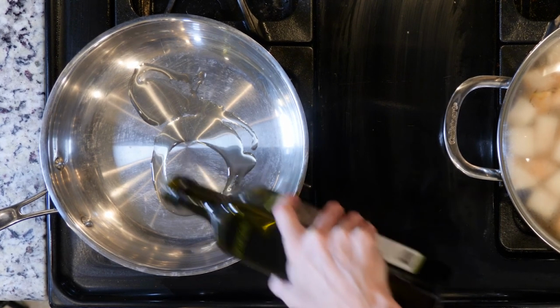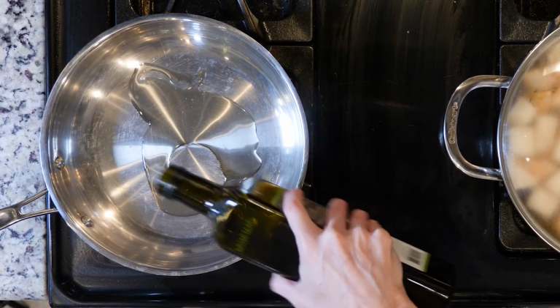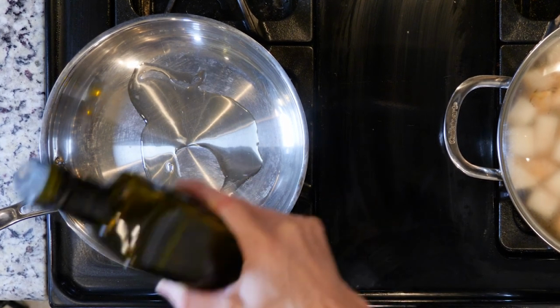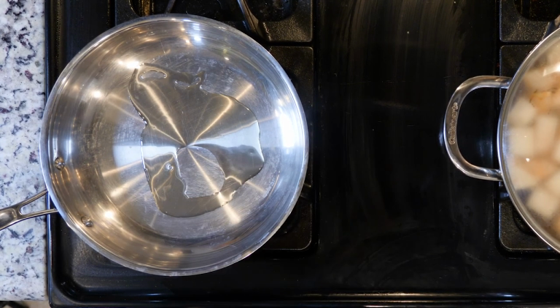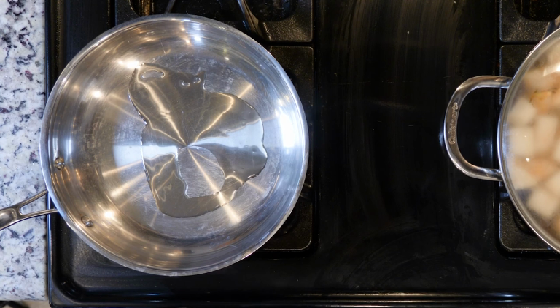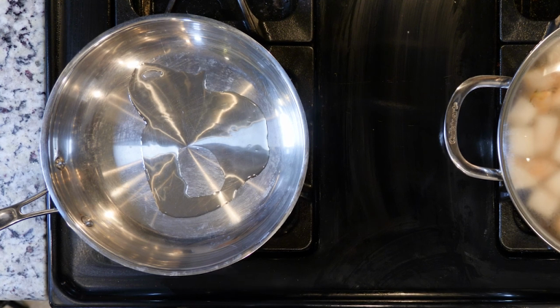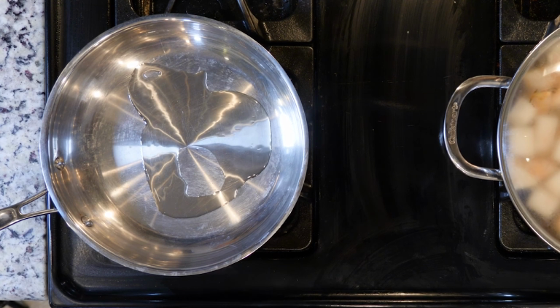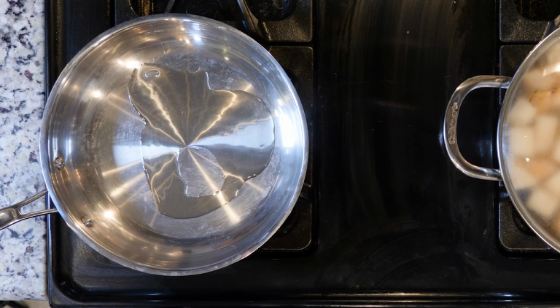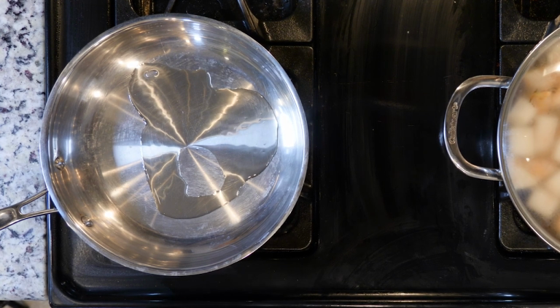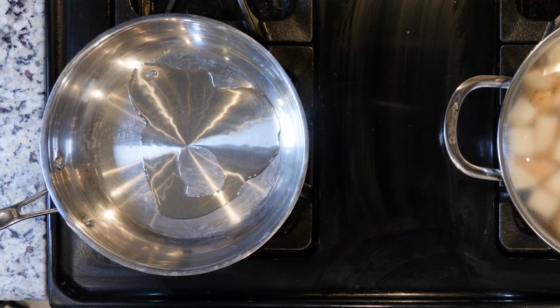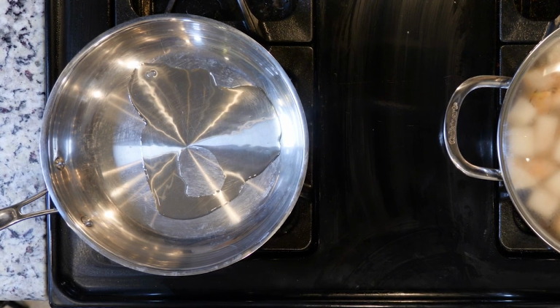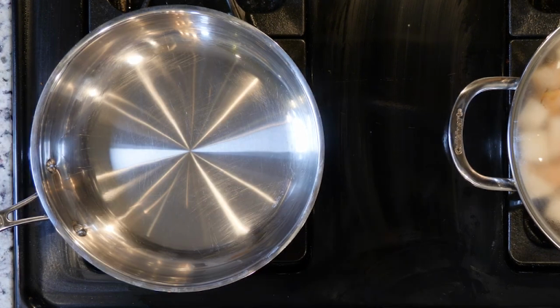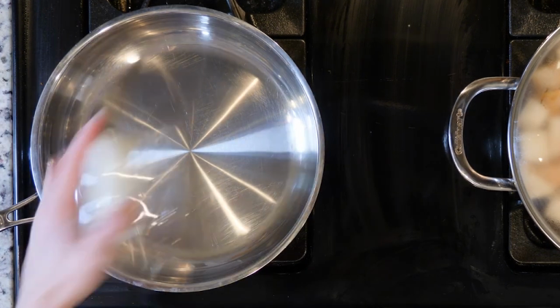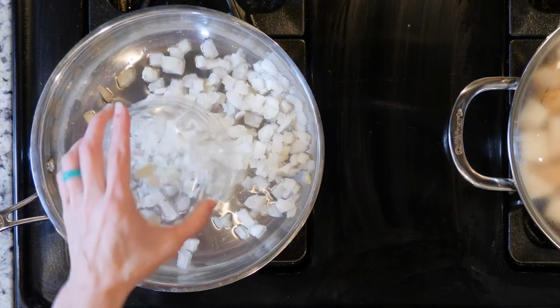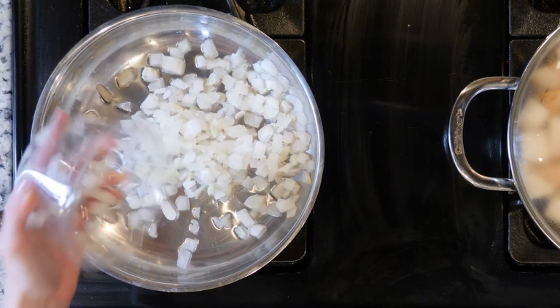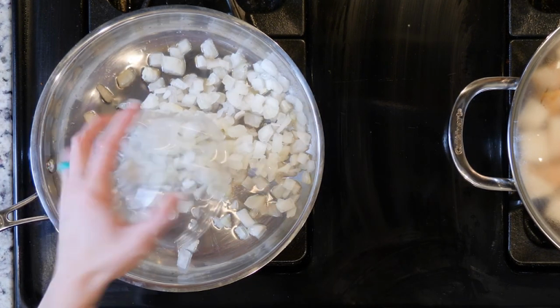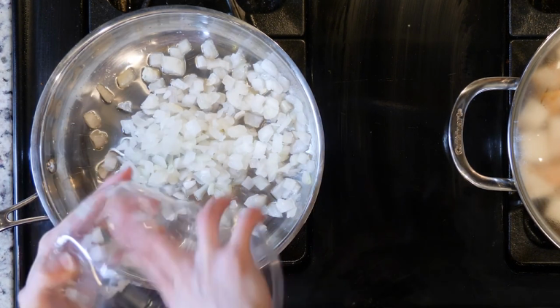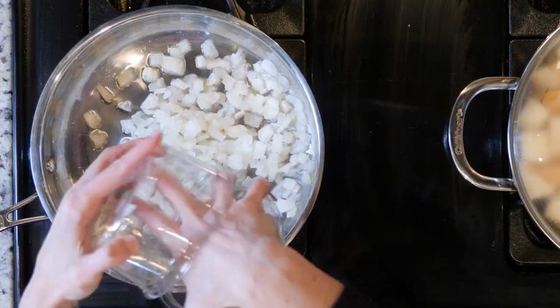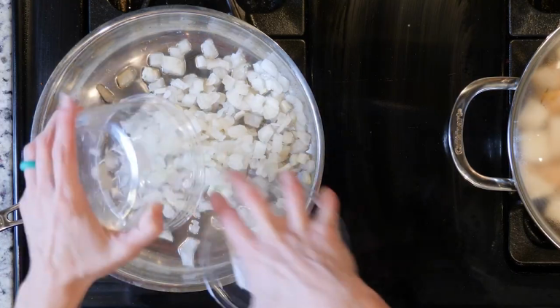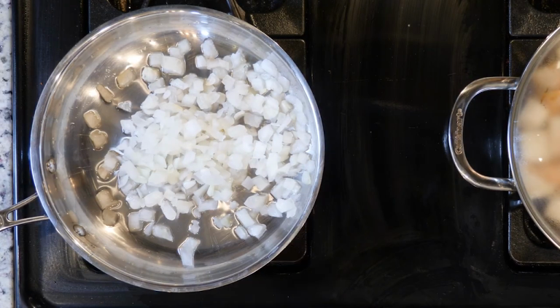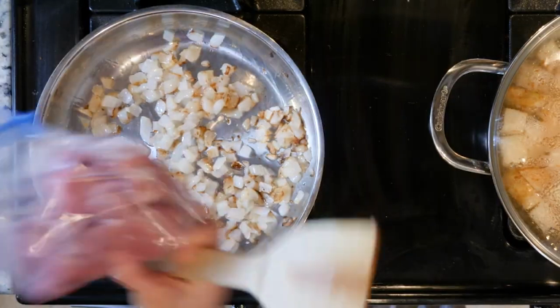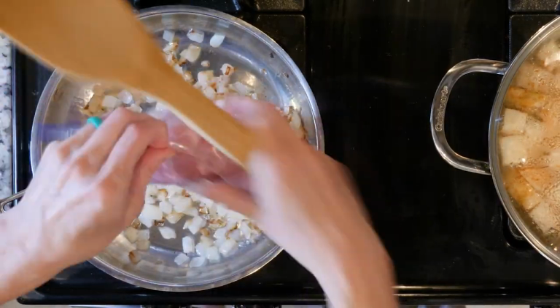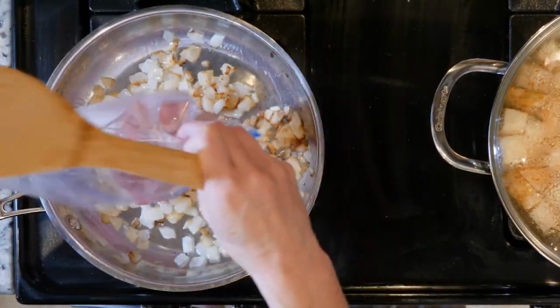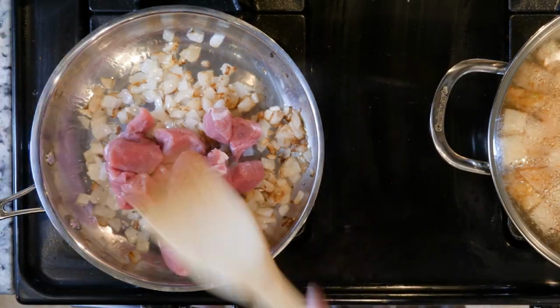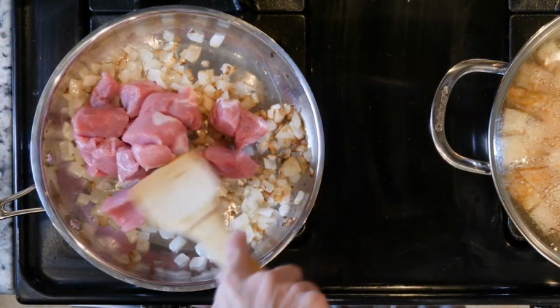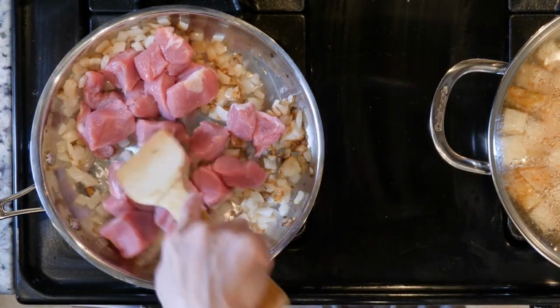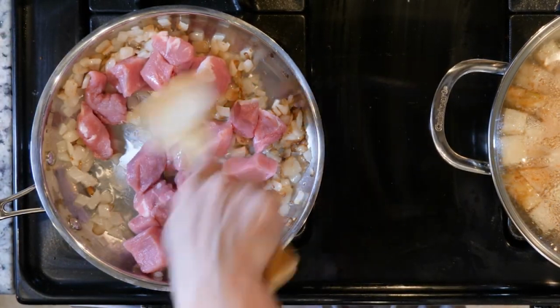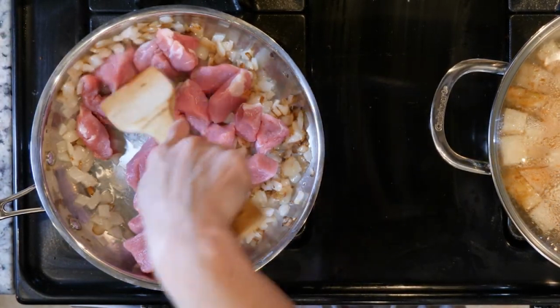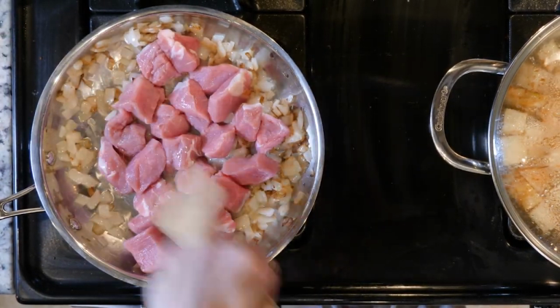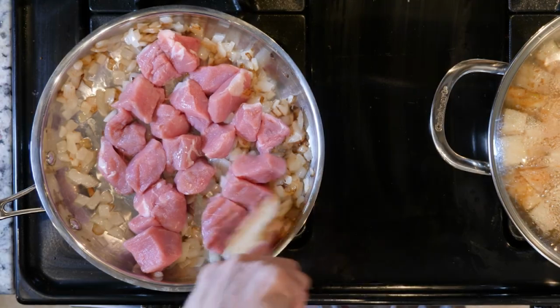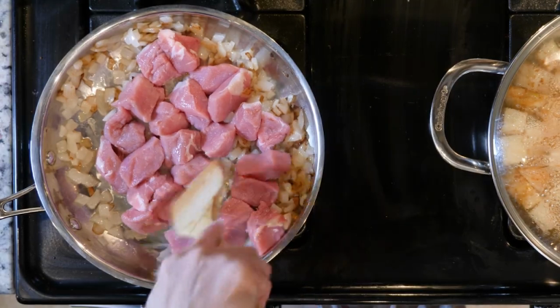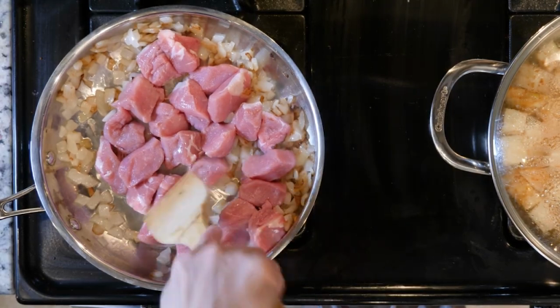While the celery root is cooking, heat a little oil in a tall walled pan over medium low flame. Add the onion and cook for 10 minutes. Next, add the pork loin and cook for another 10 to 15 minutes or until browned and cooked through.